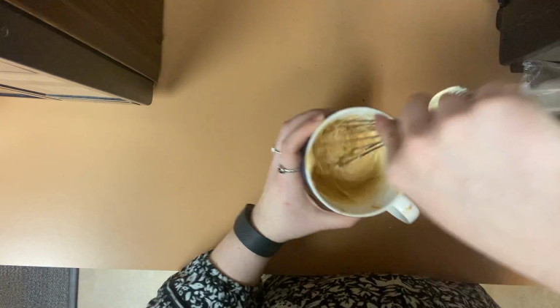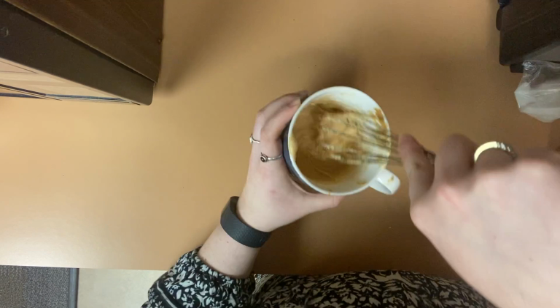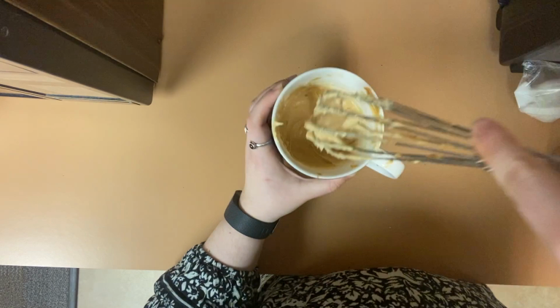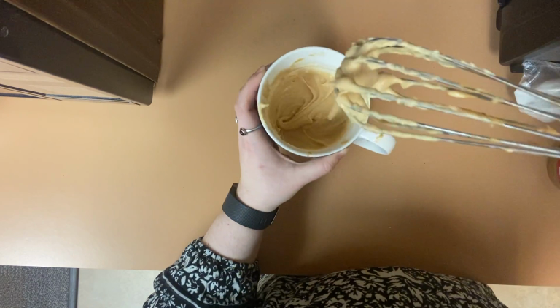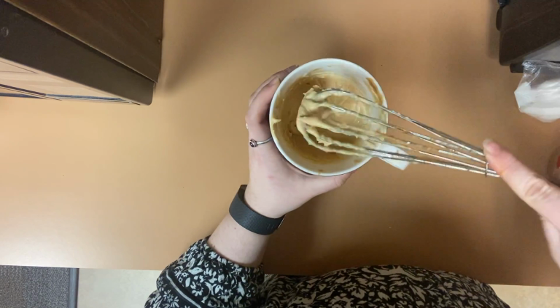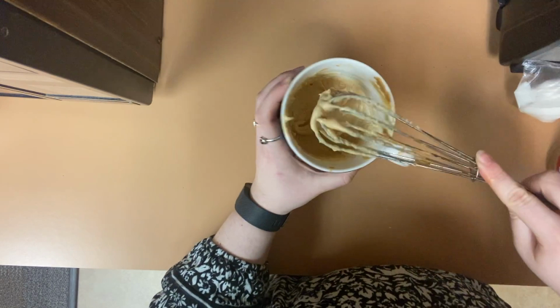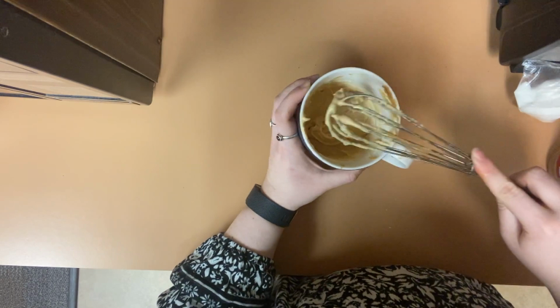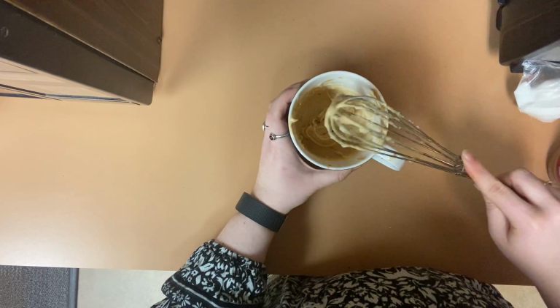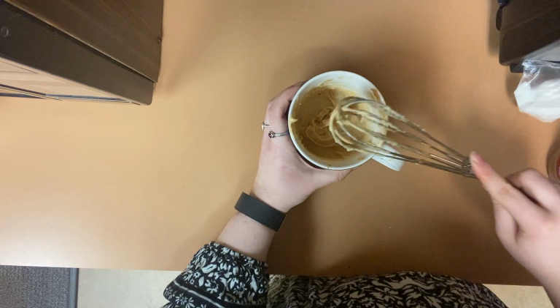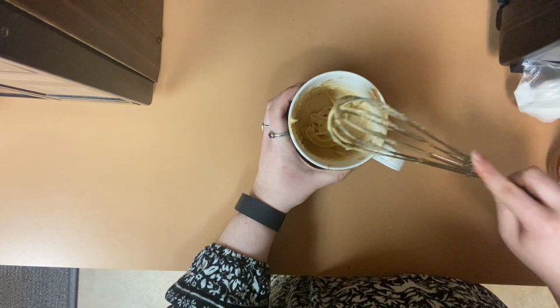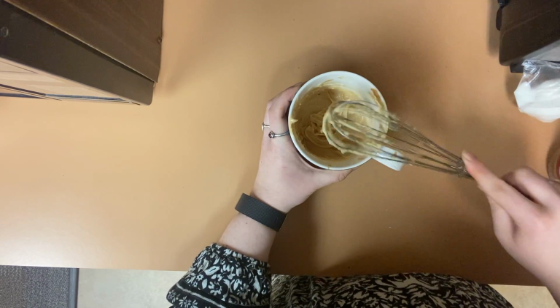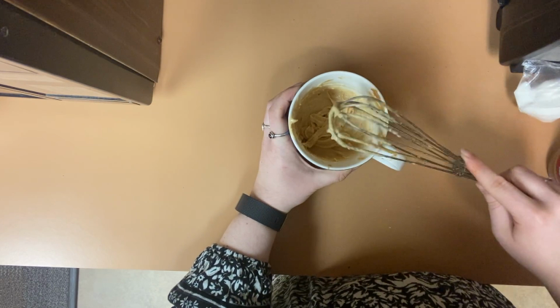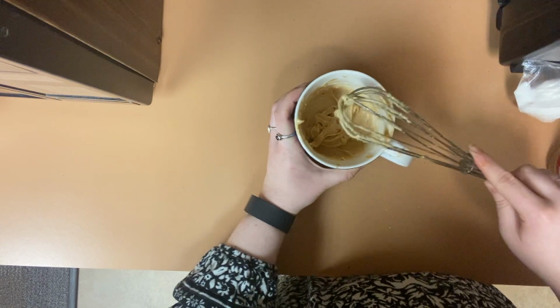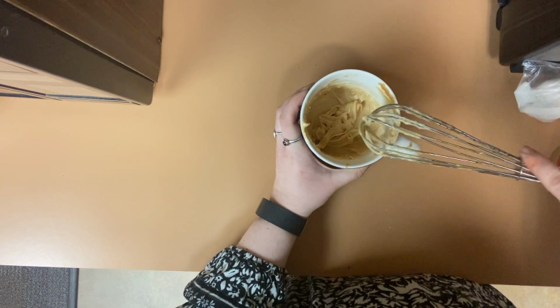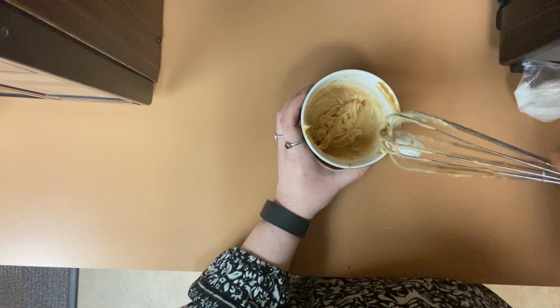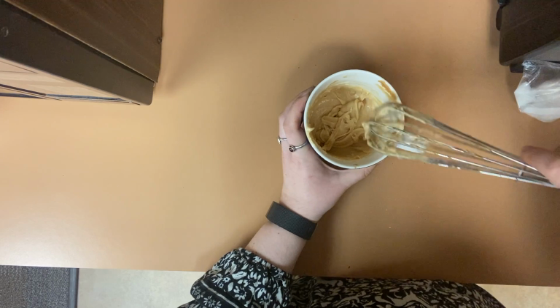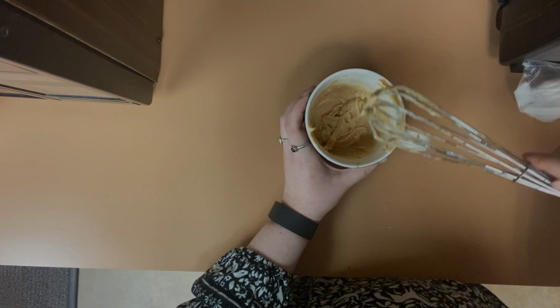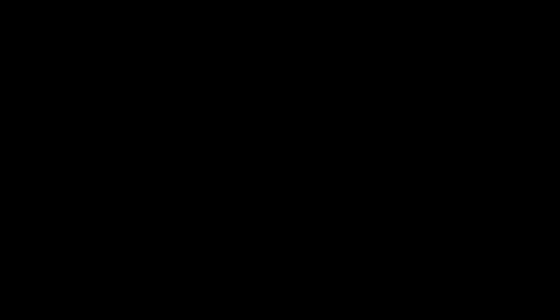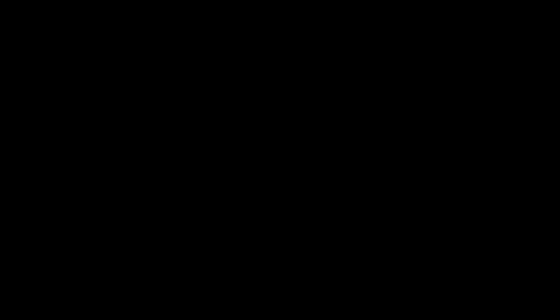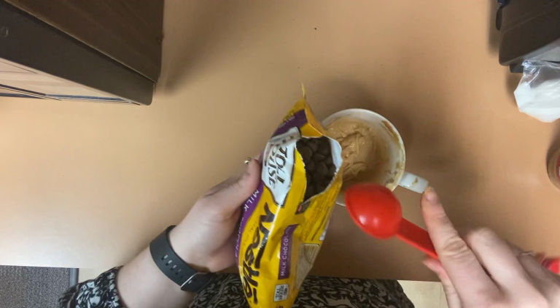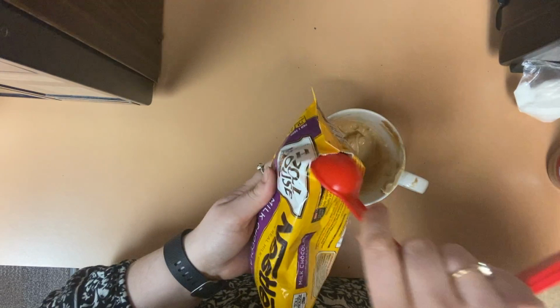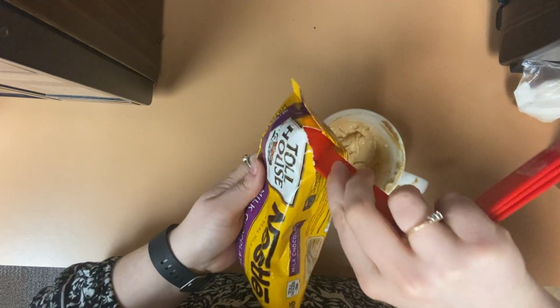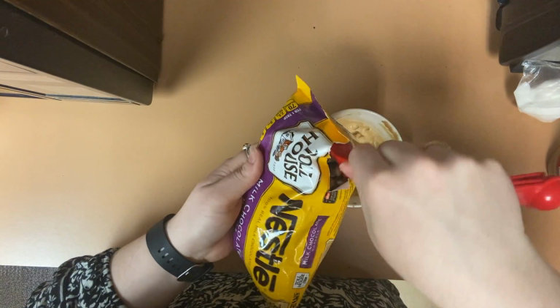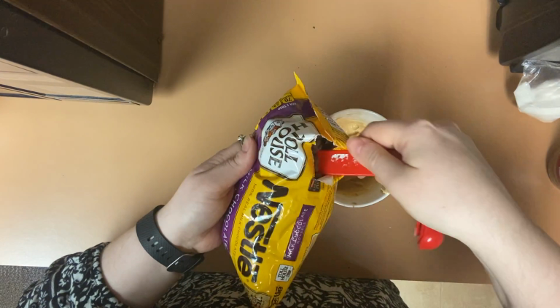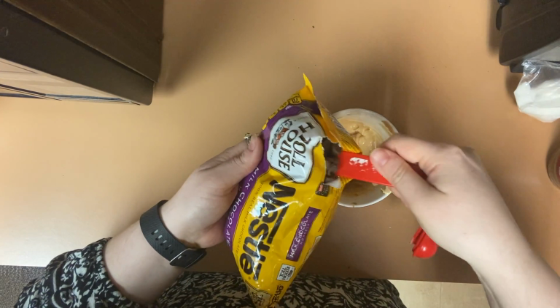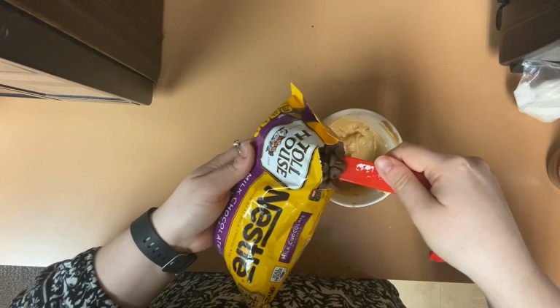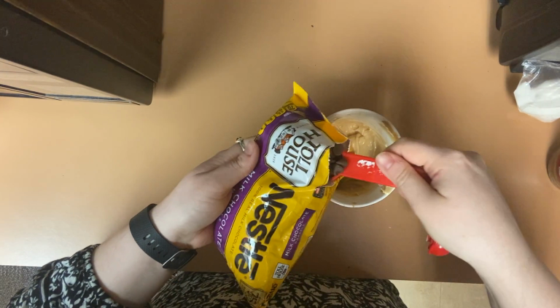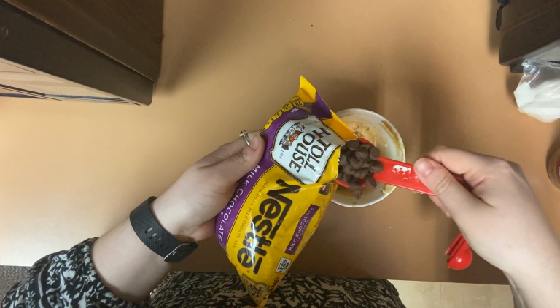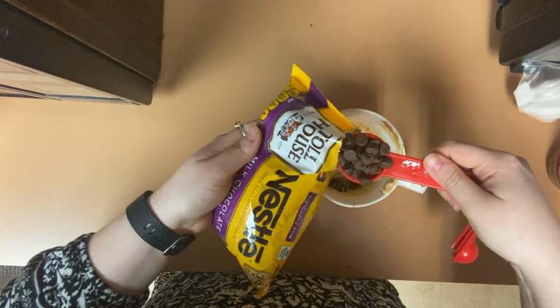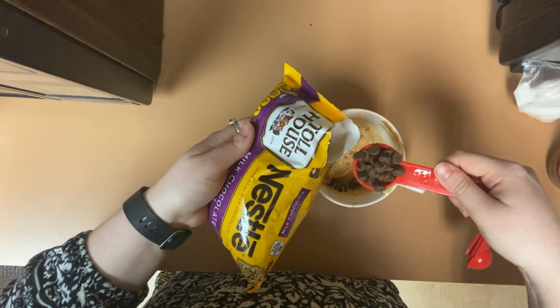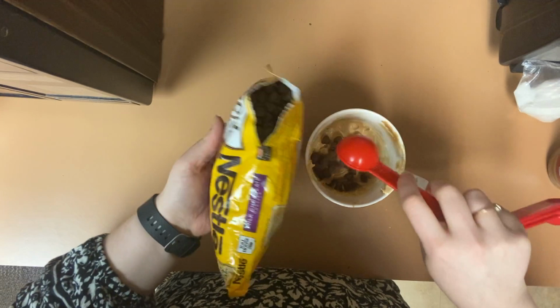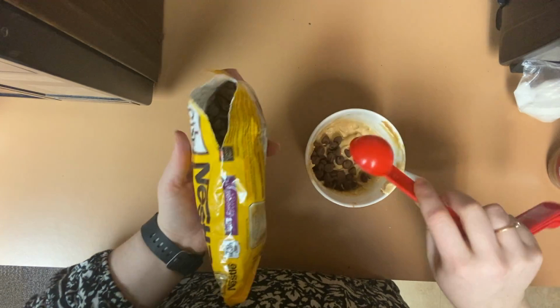After you have been whisking for a few minutes, your mixture will look something like this. Stir one tablespoon of chocolate chips into the batter.